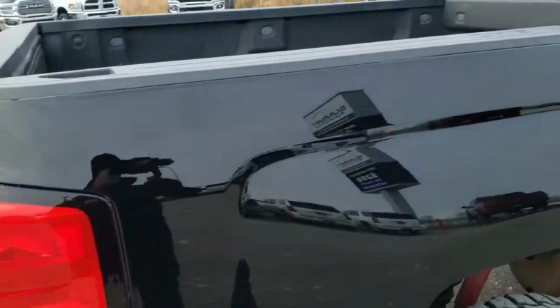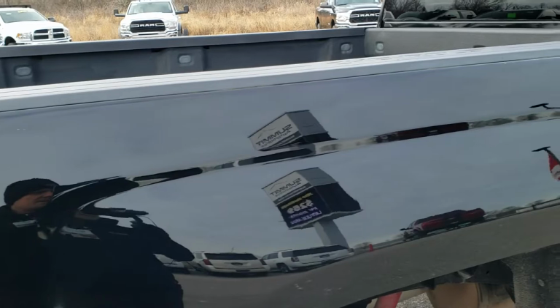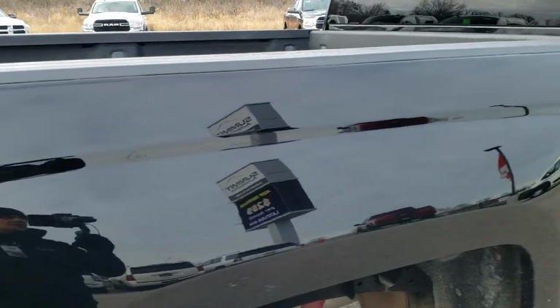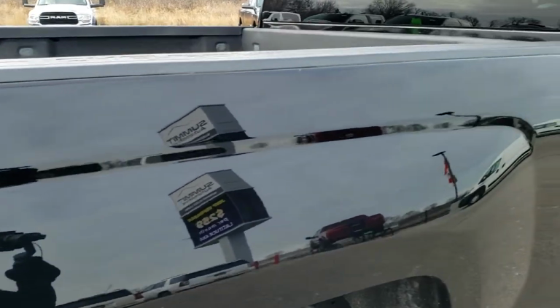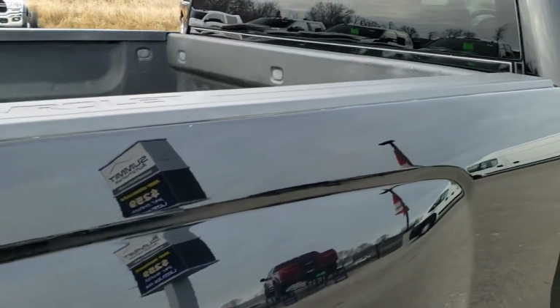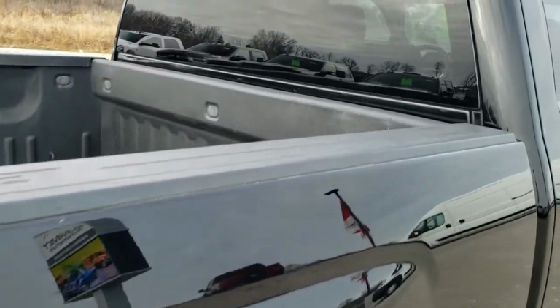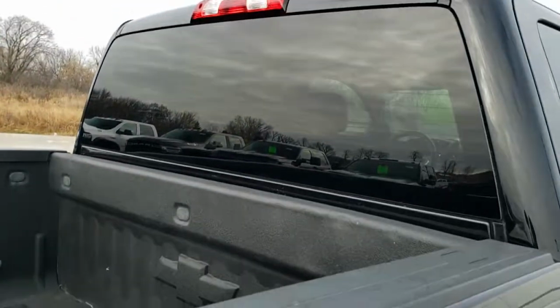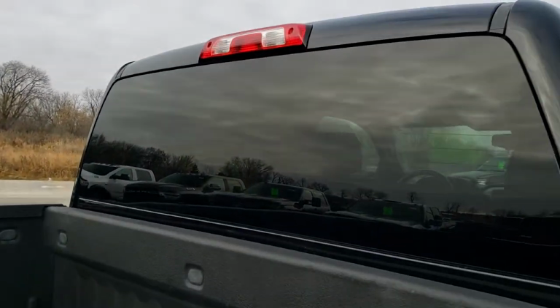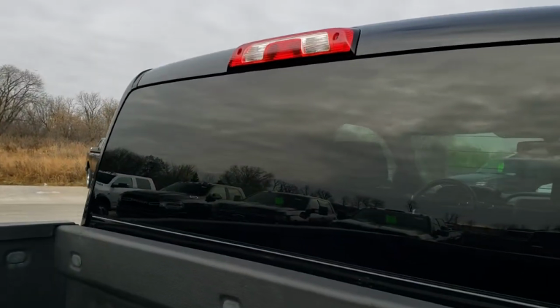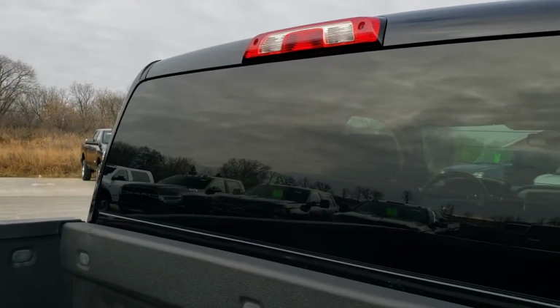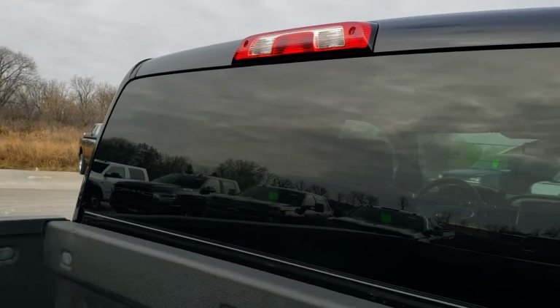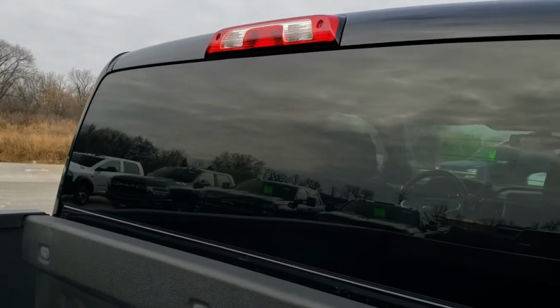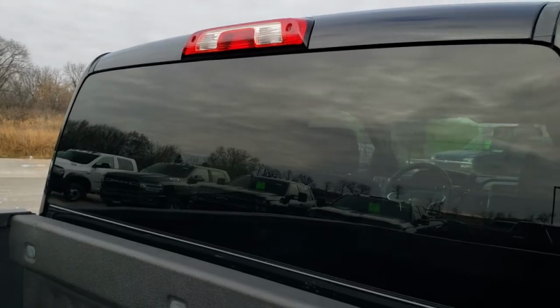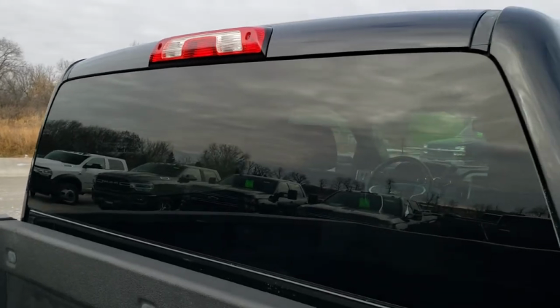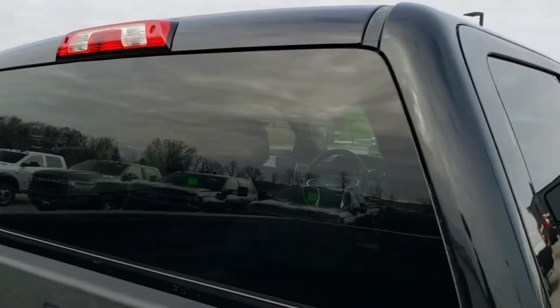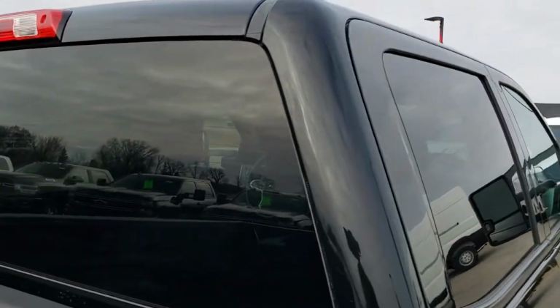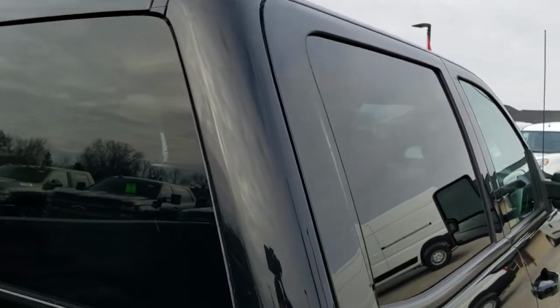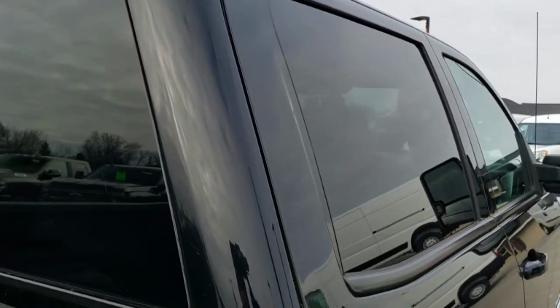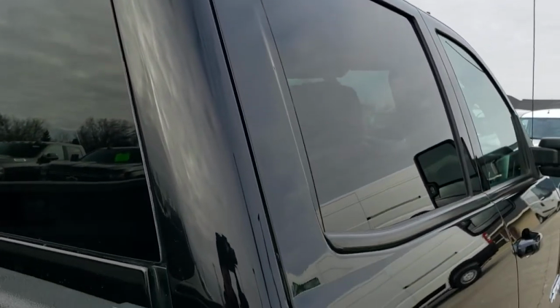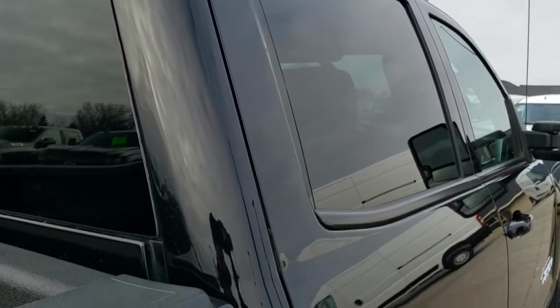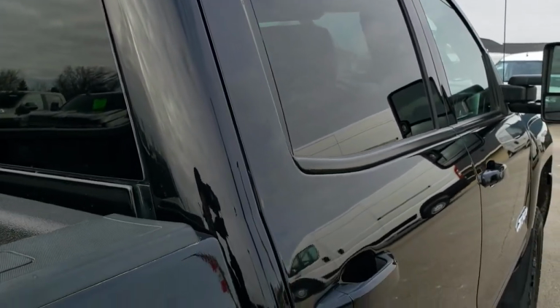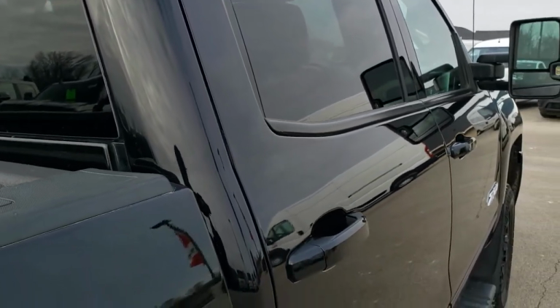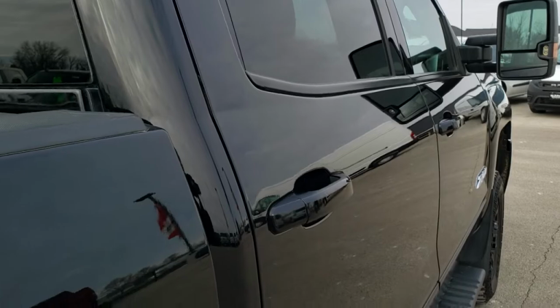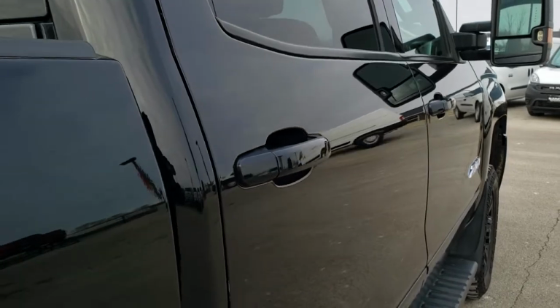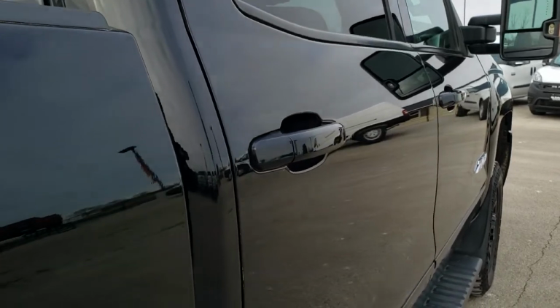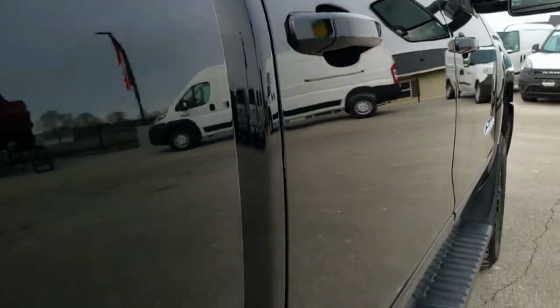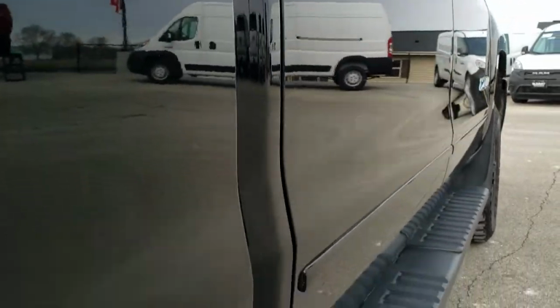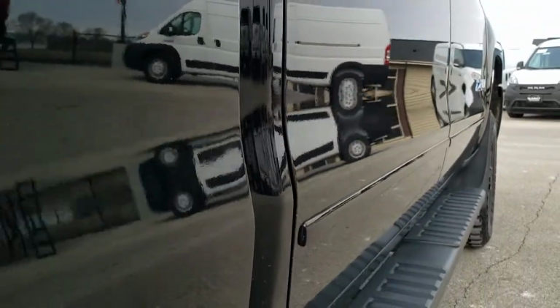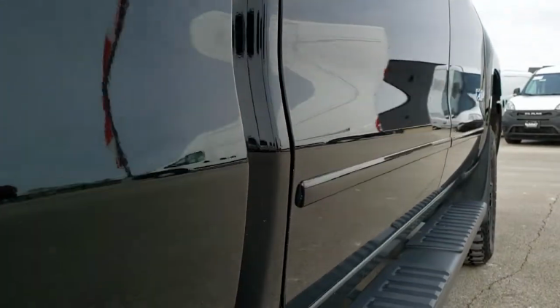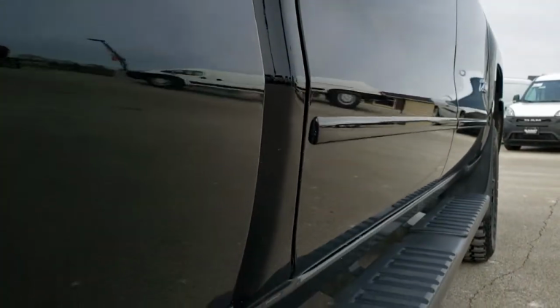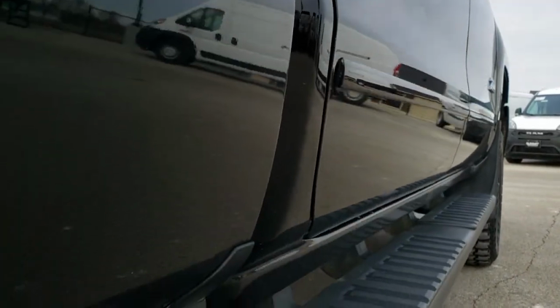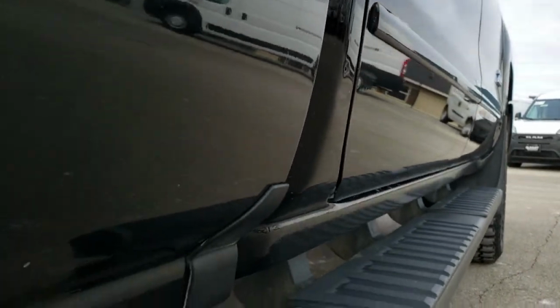It has the bed rail covers. We want to make sure whether you're close by or far away and just can't make the trip down, that you can see the truck, hear the truck, and have confidence in the vehicle so you can make a smart buying decision from the comfort of your own home.